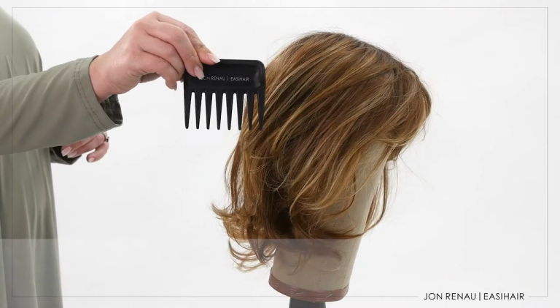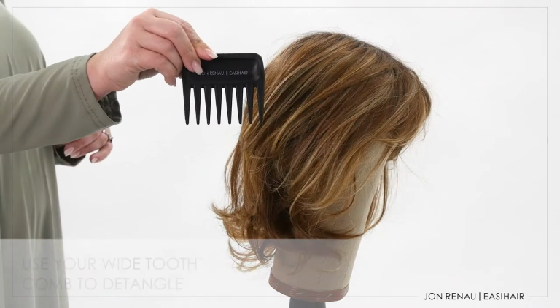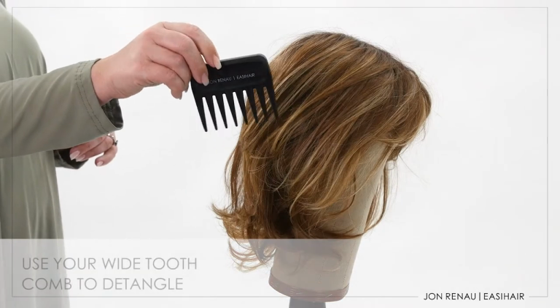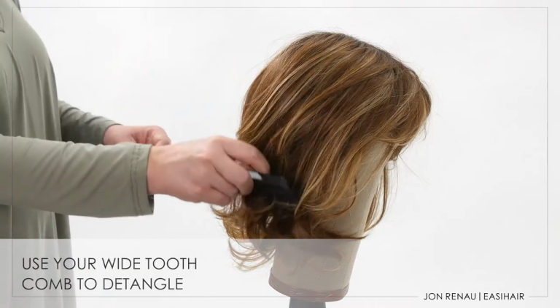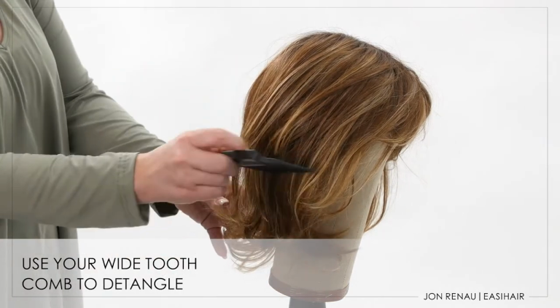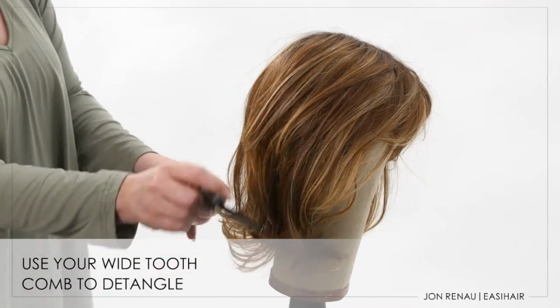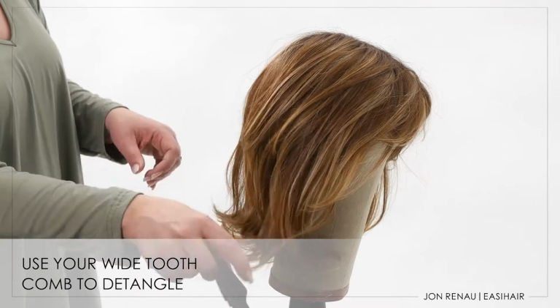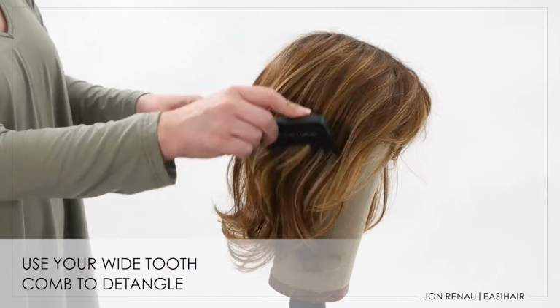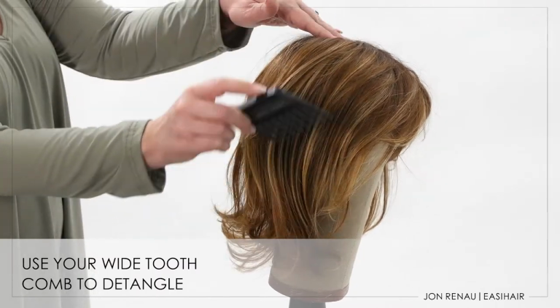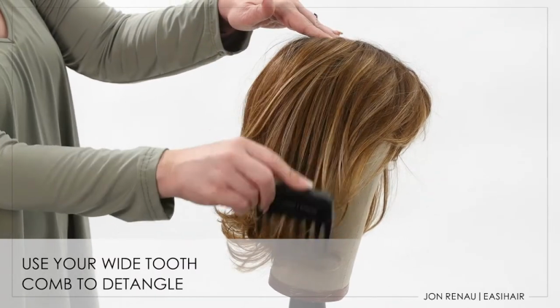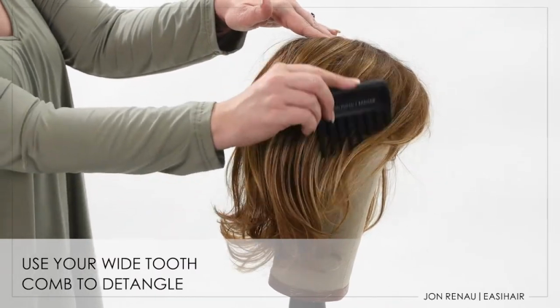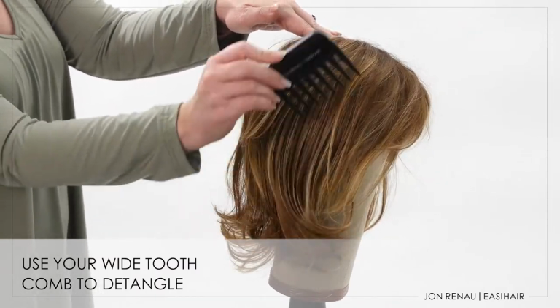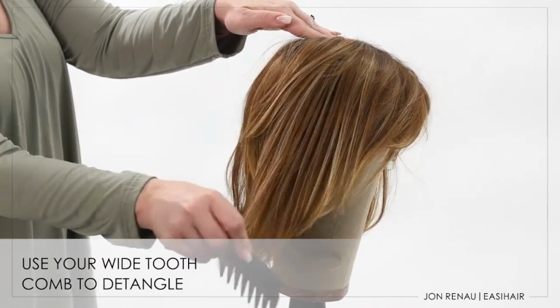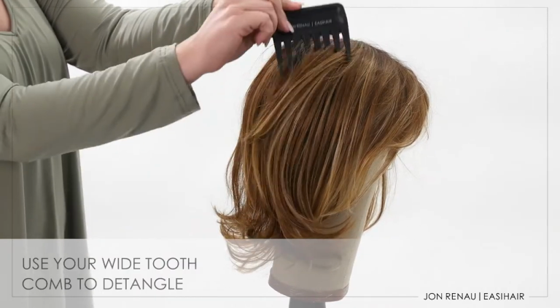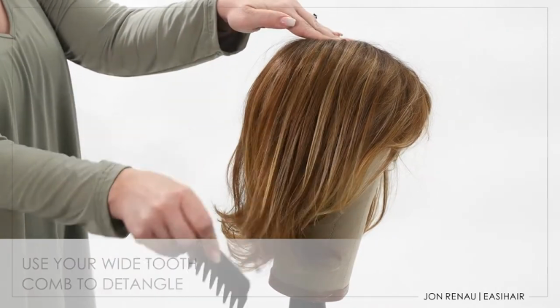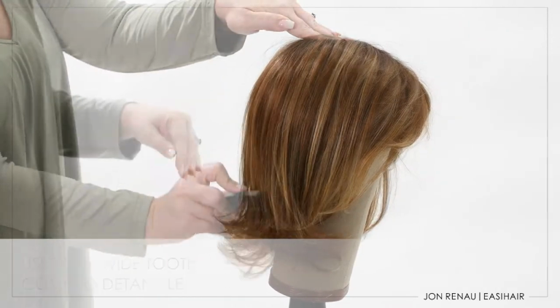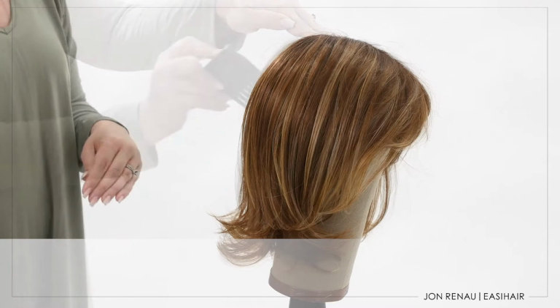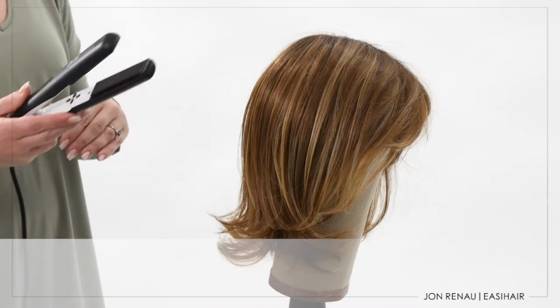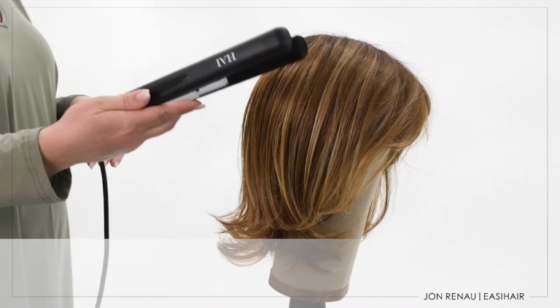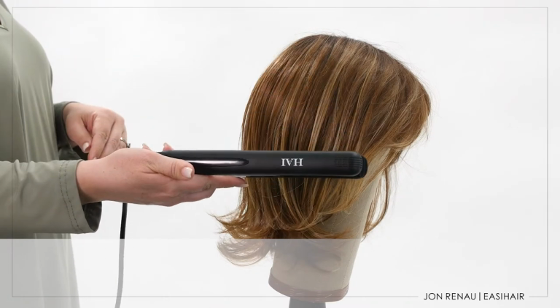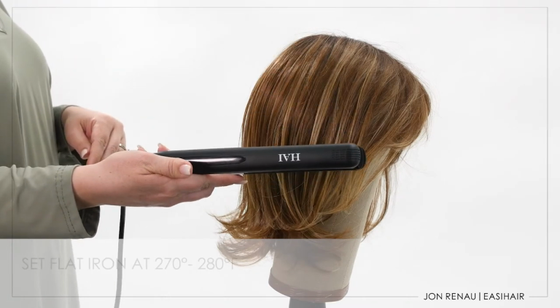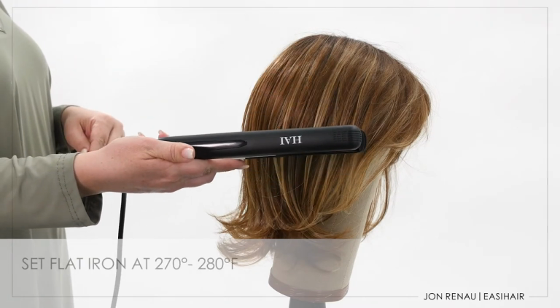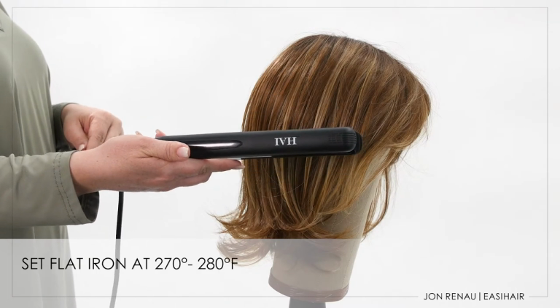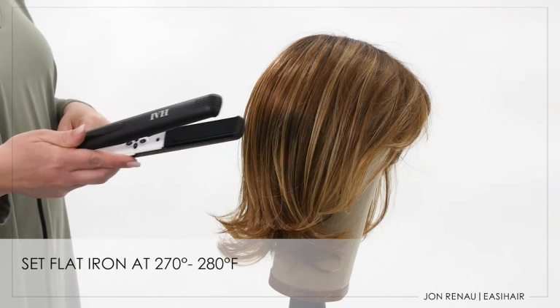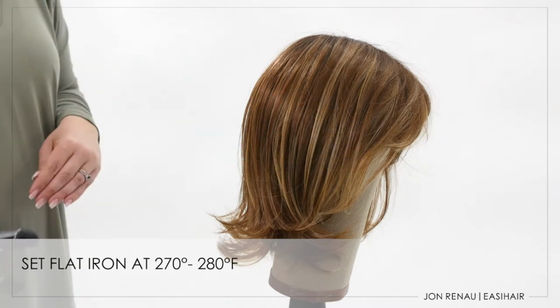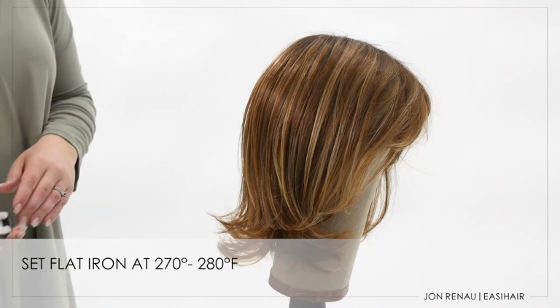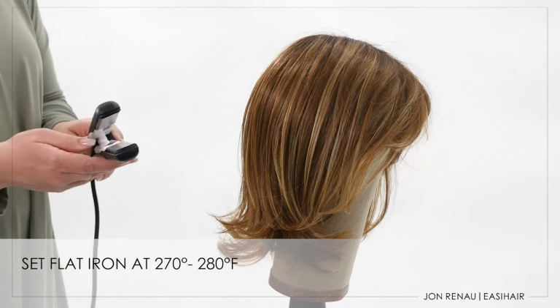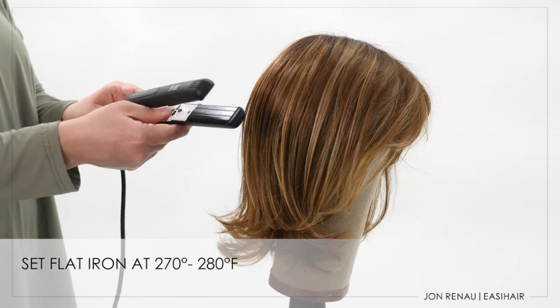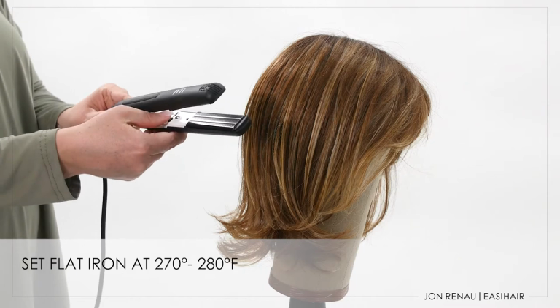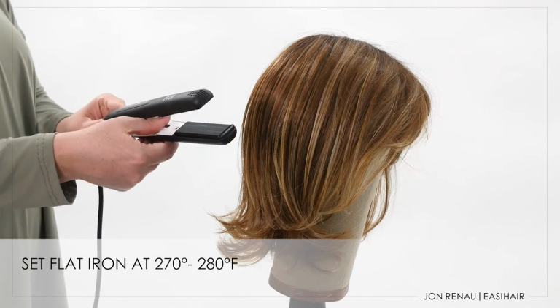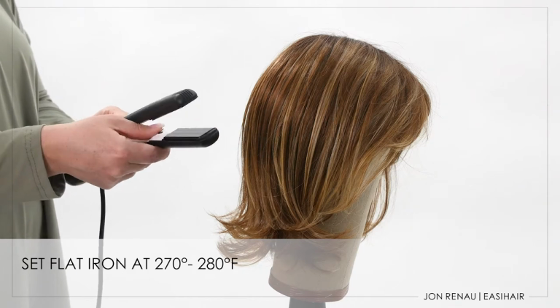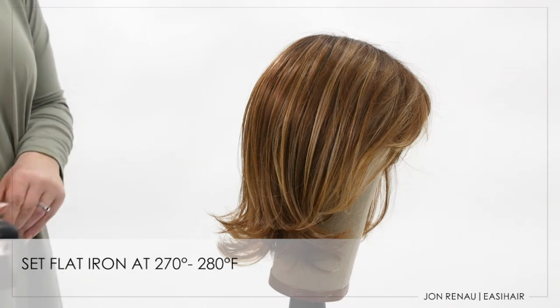Next, use your wide tooth comb to remove any tangles starting at the ends and work your way up to the base of the piece. To smooth frizz from the fiber, use a professional grade flat iron set at 270 to 280 degrees Fahrenheit.